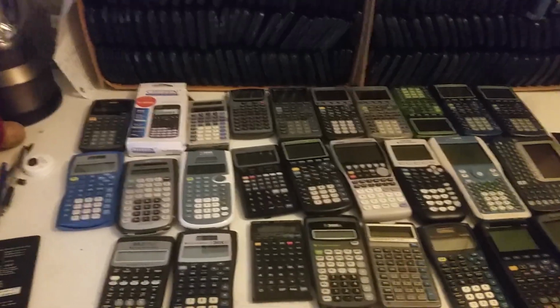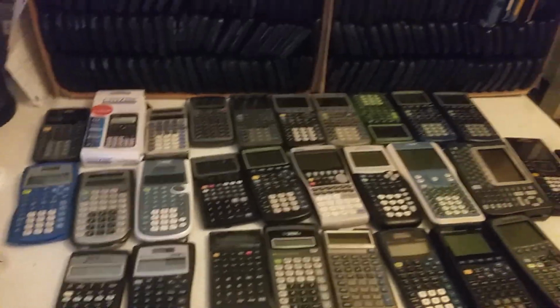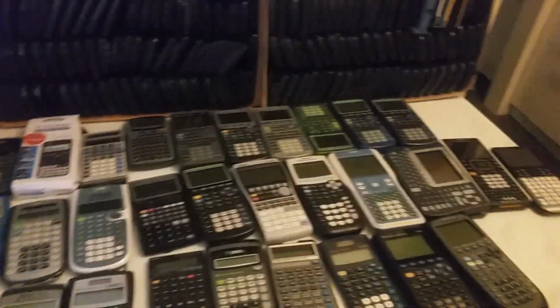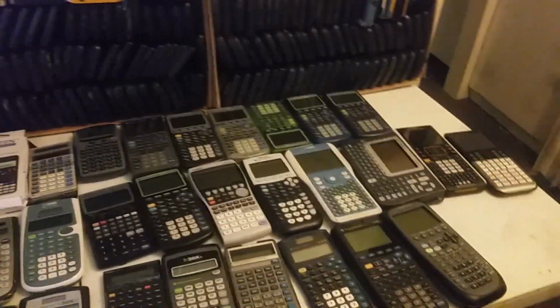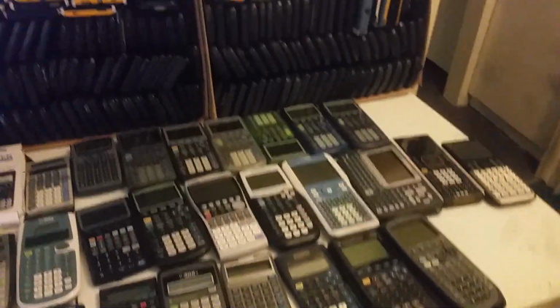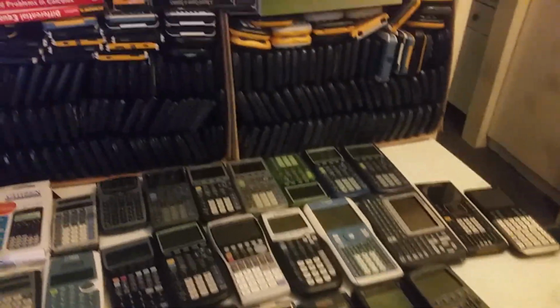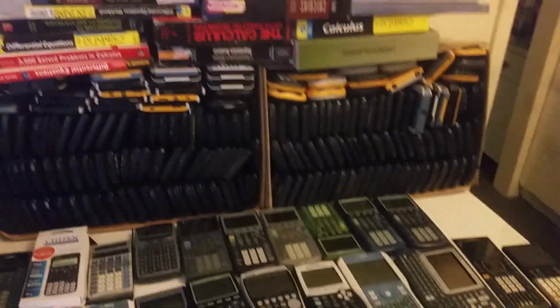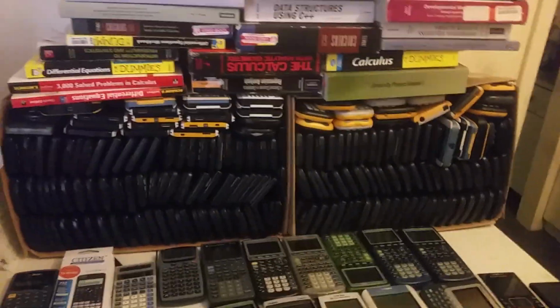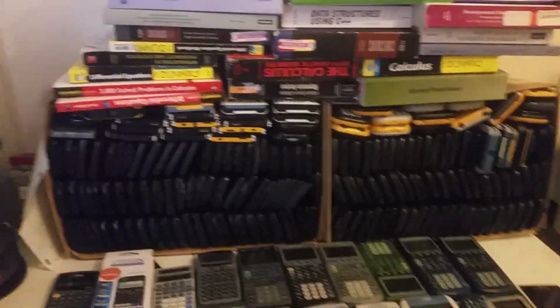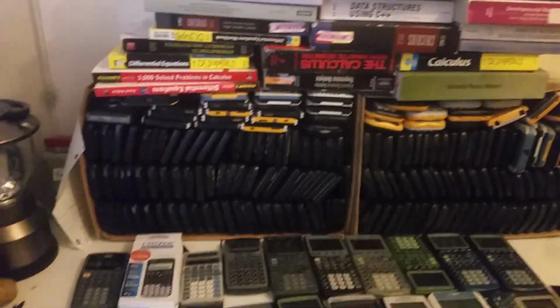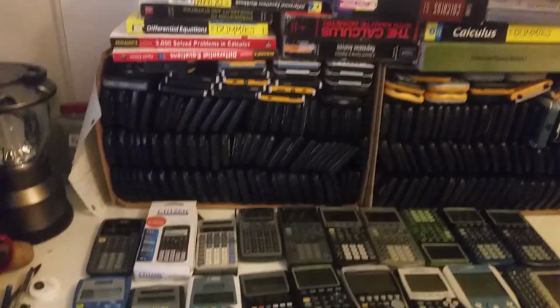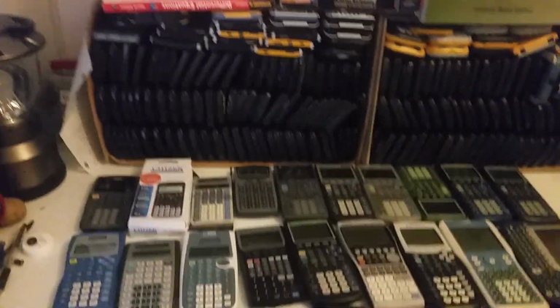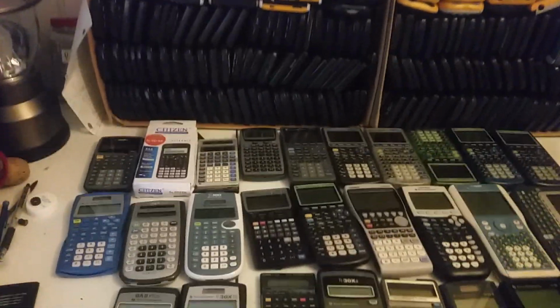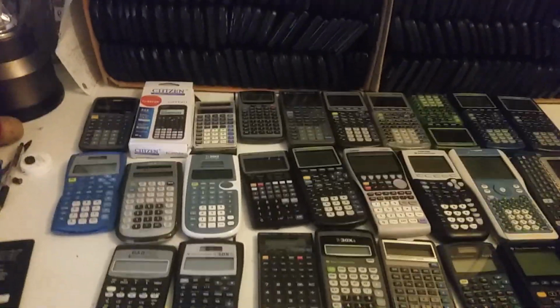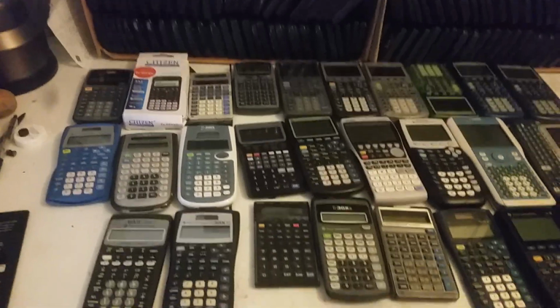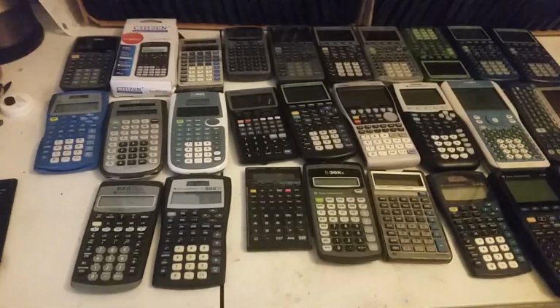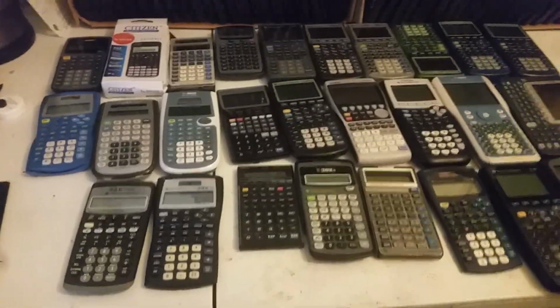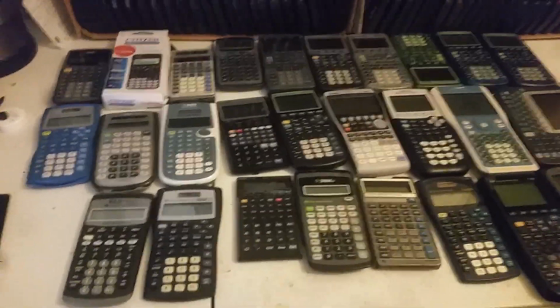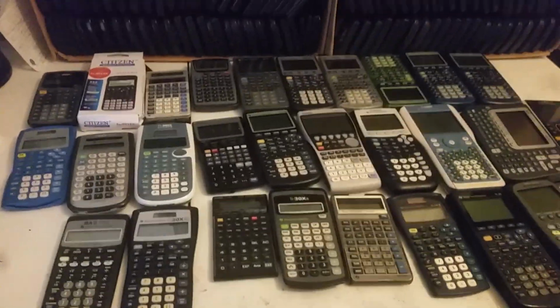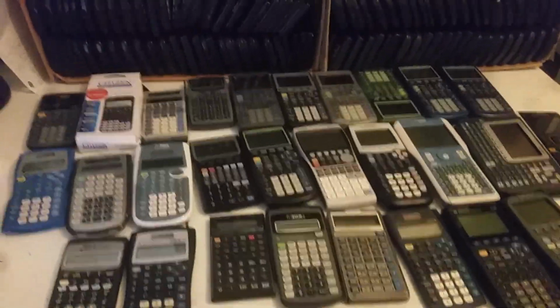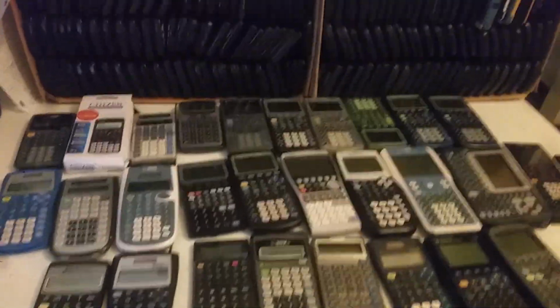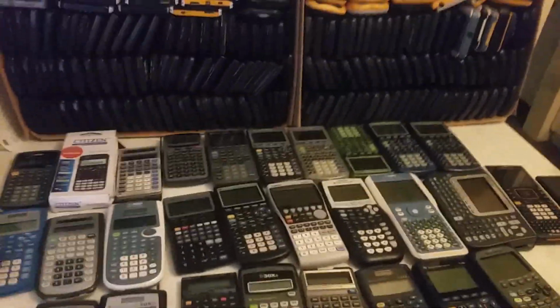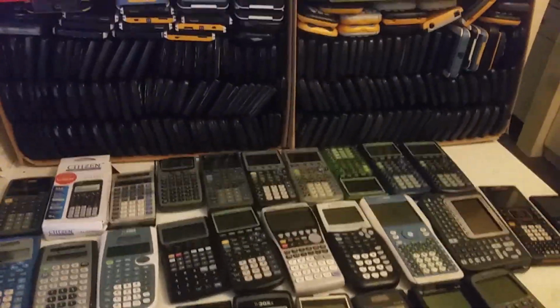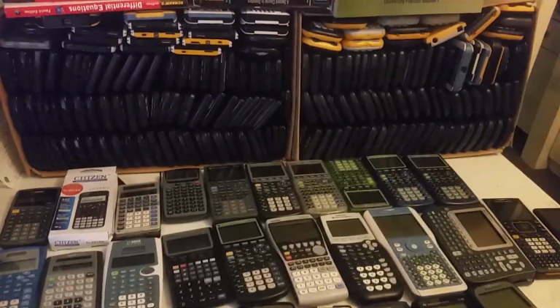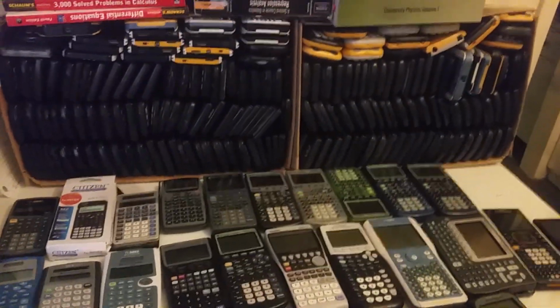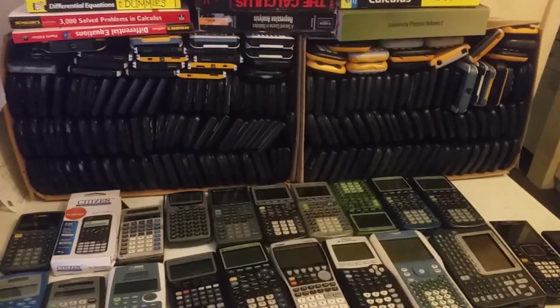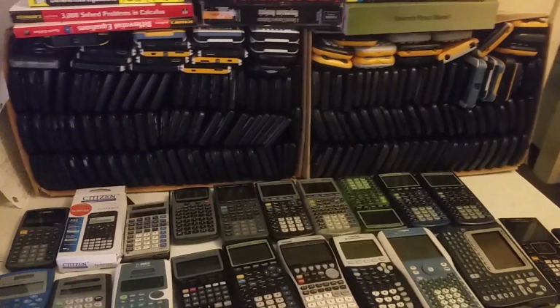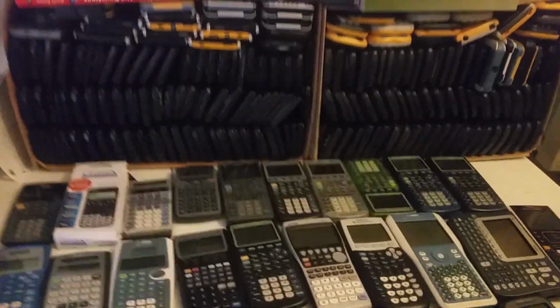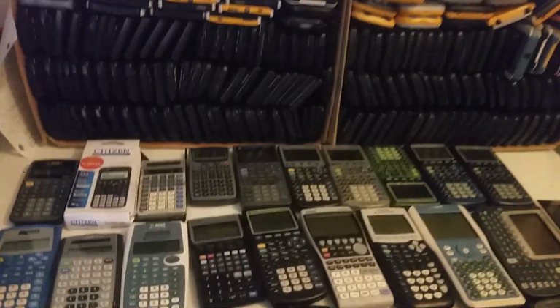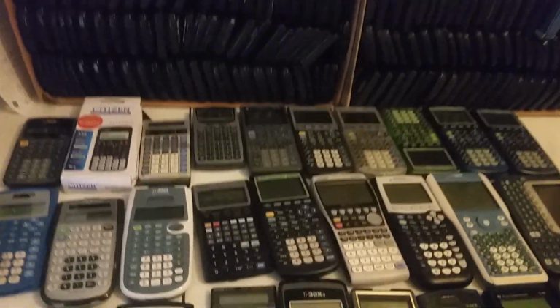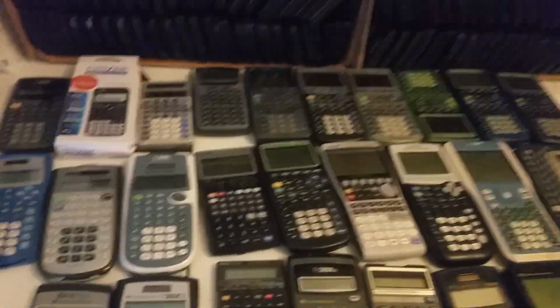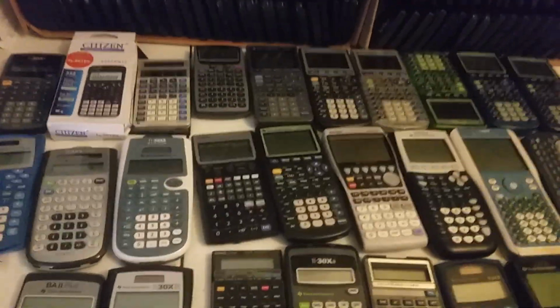Hi, this is Professor Bills with your Ultimate Calculator Review. I've tried, tested, and used almost every calculator known to mankind. This is only one-tenth of the calculators that I own. Yes, my wife isn't really happy about it.